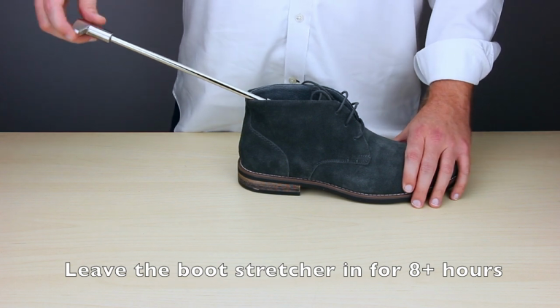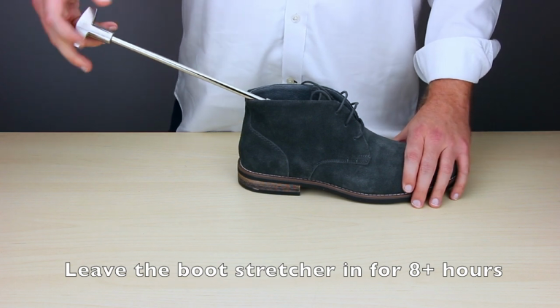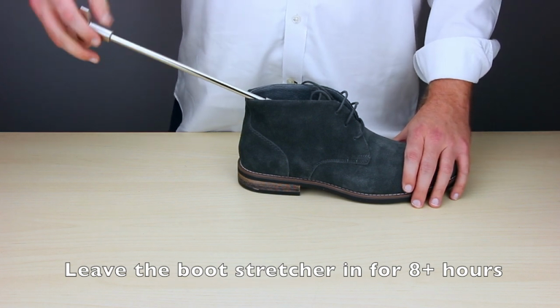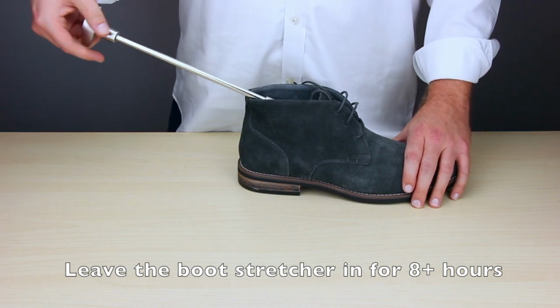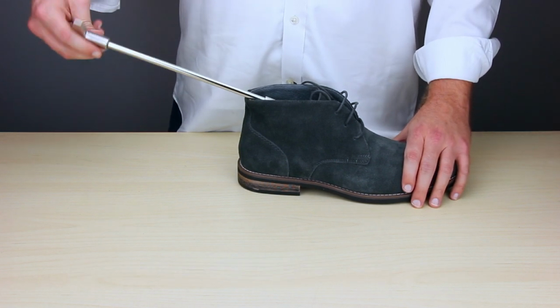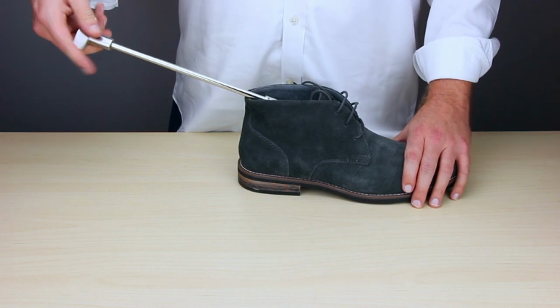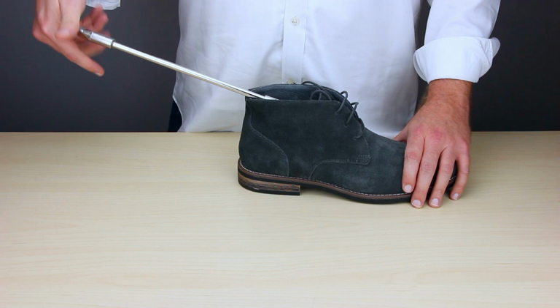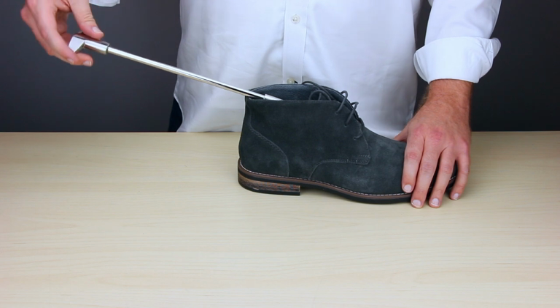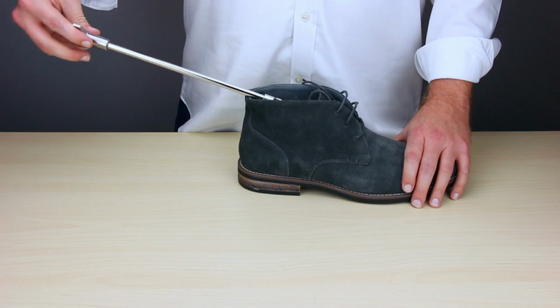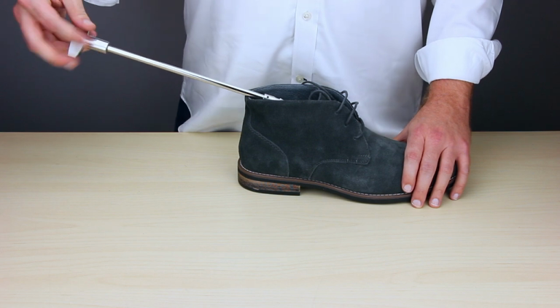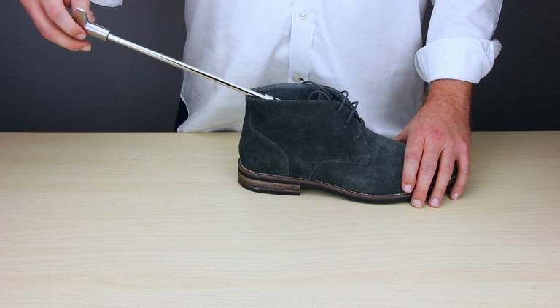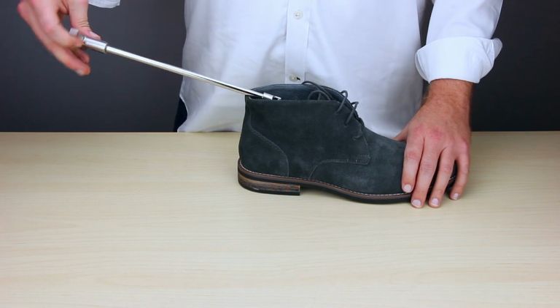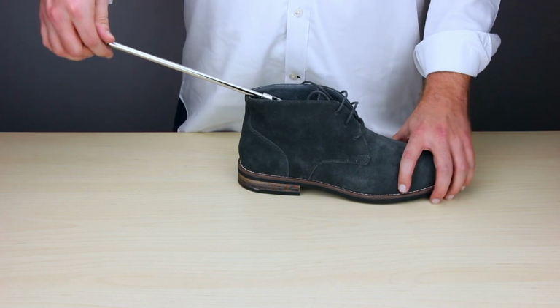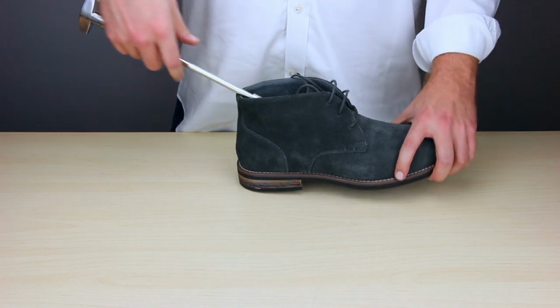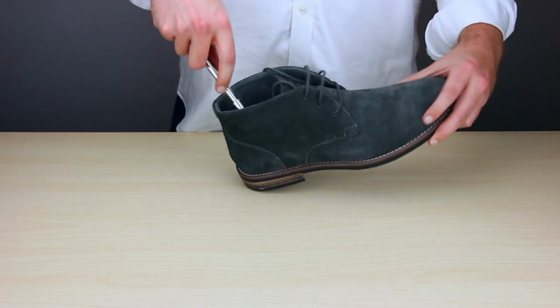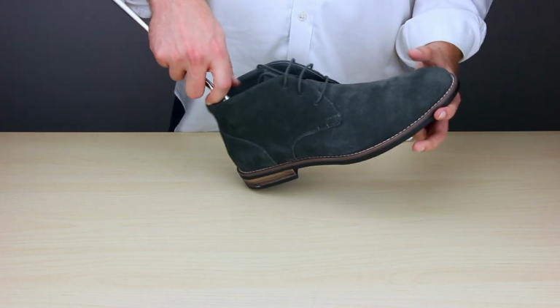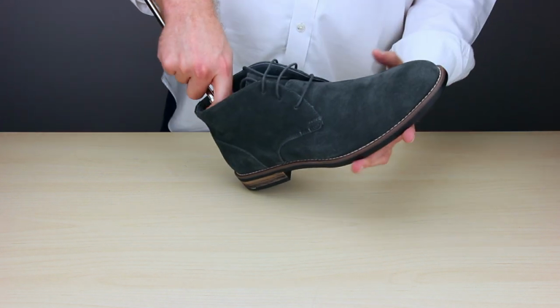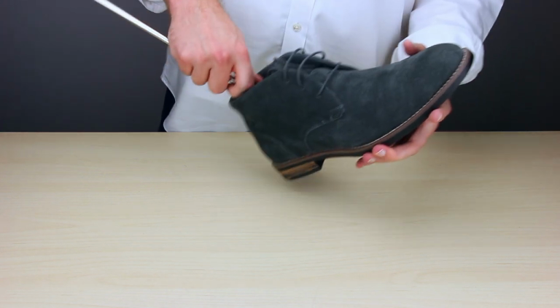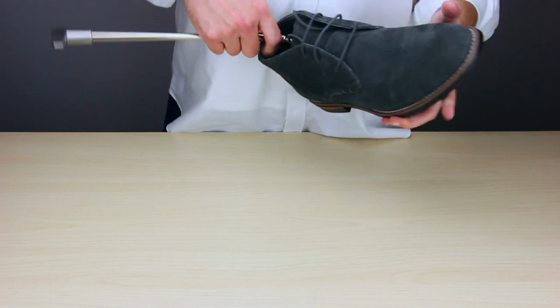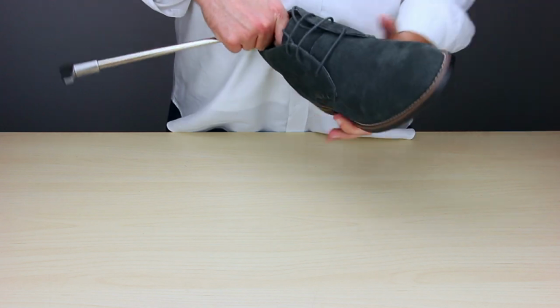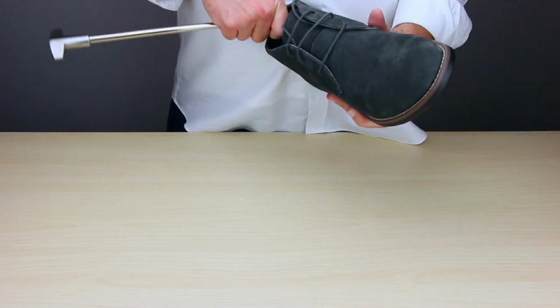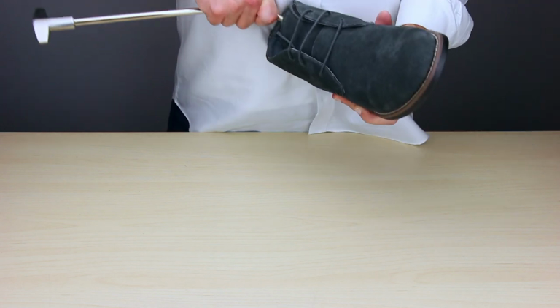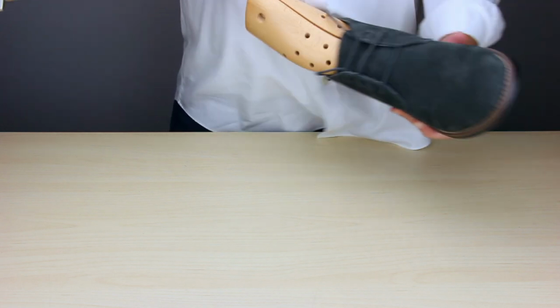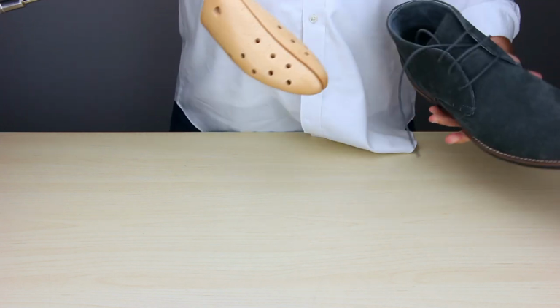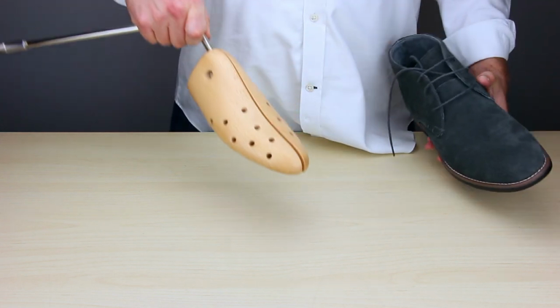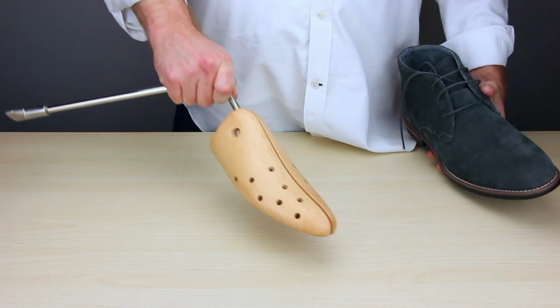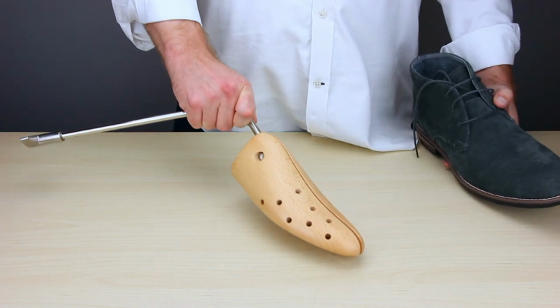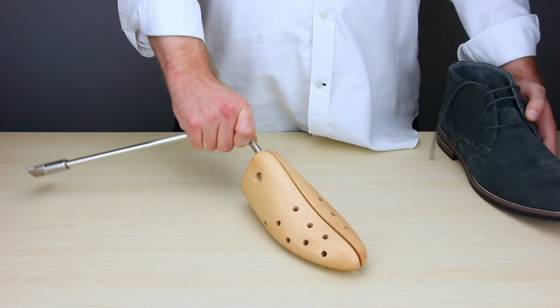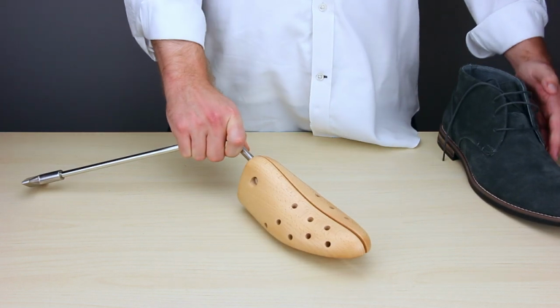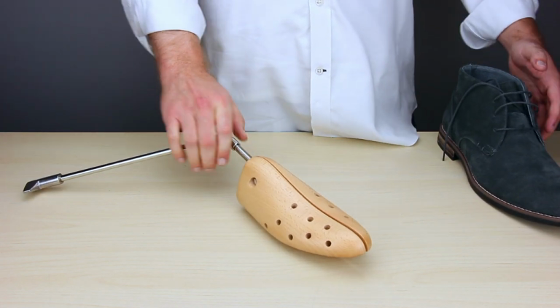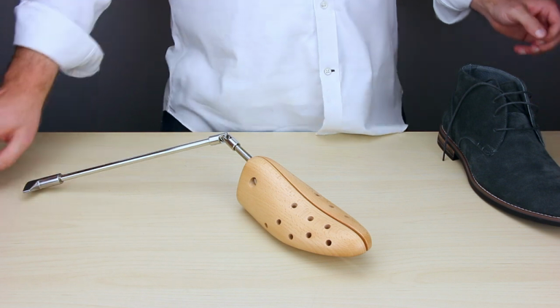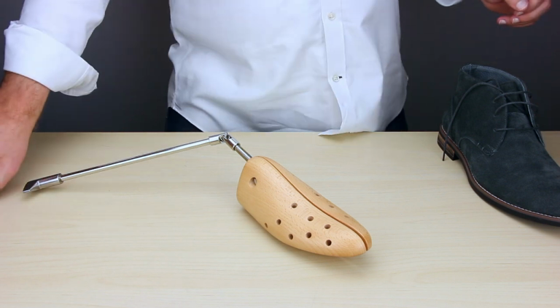To get the boot stretcher out, just do it in reverse. Crank it to the left or counter-clockwise, and then pull the boot stretcher out of the boot.